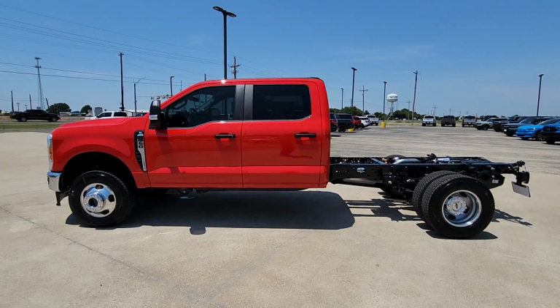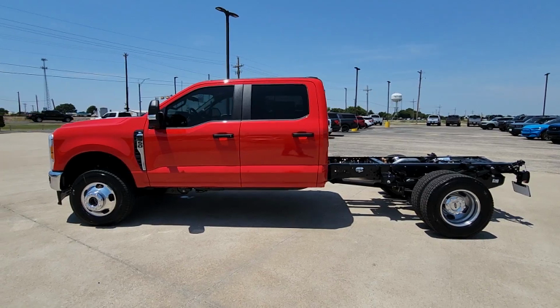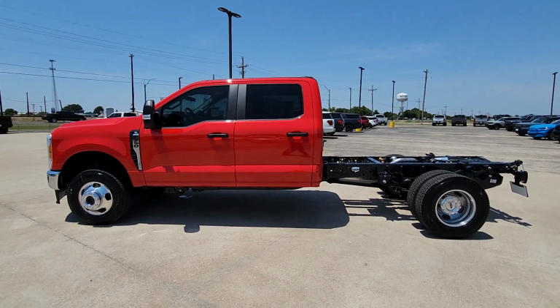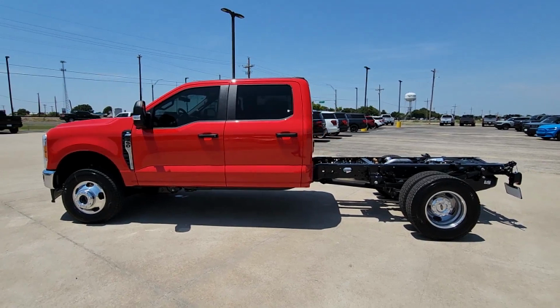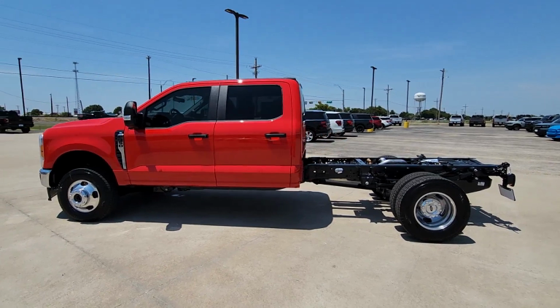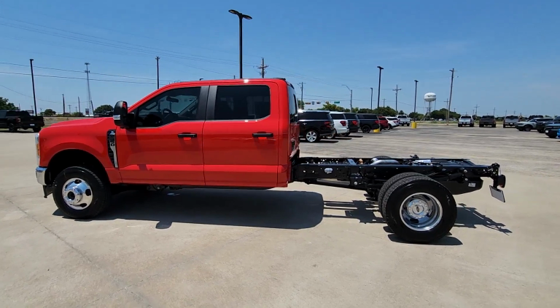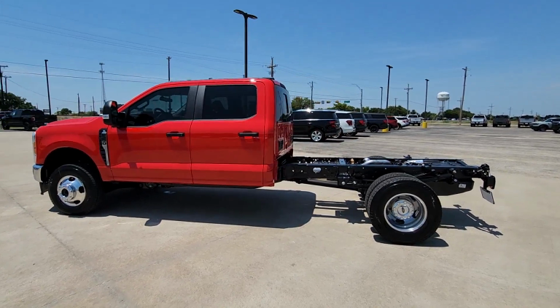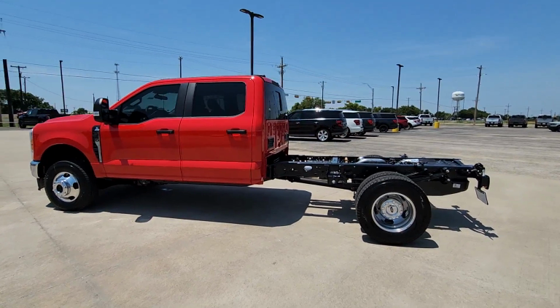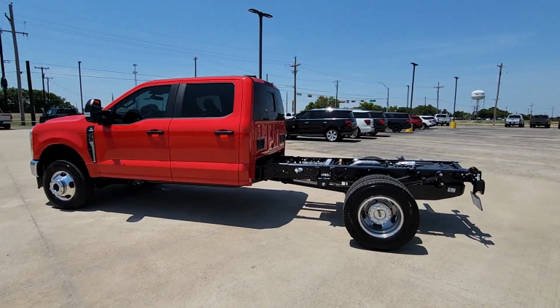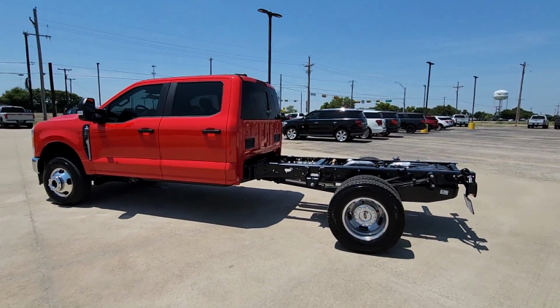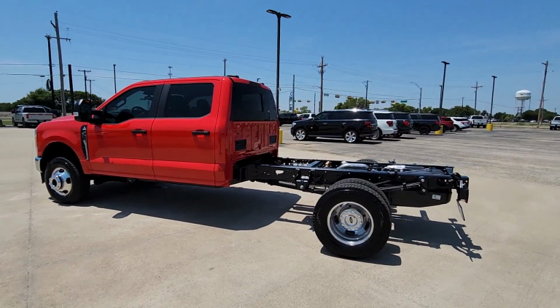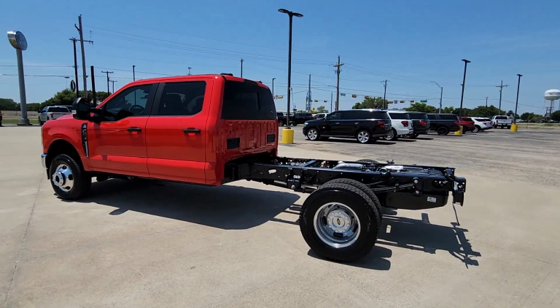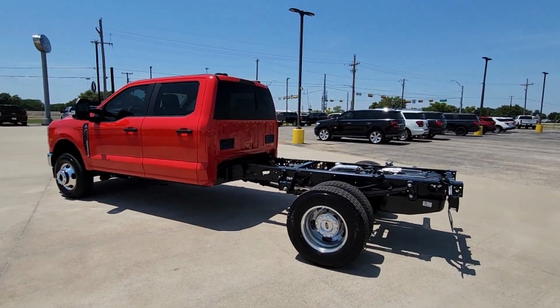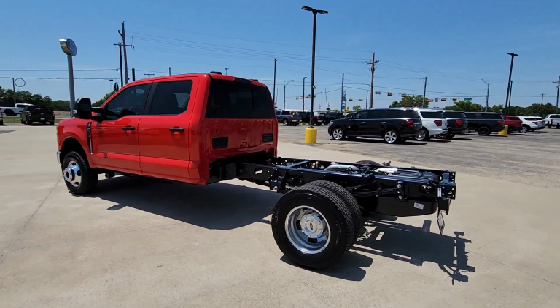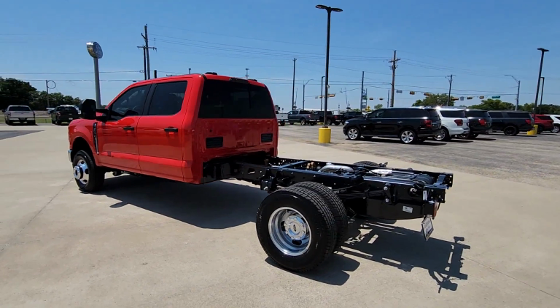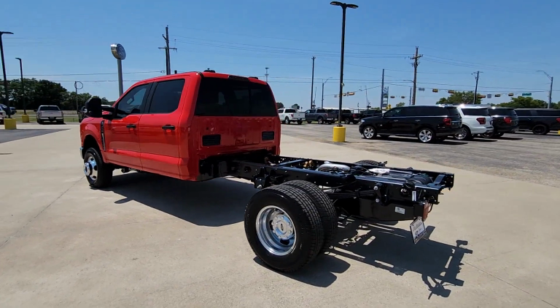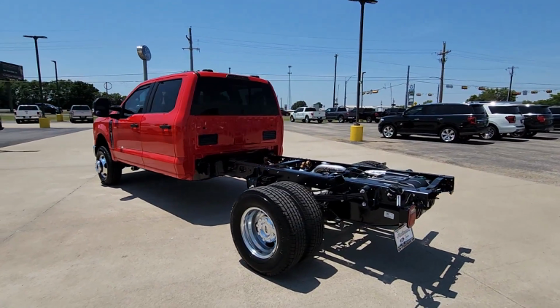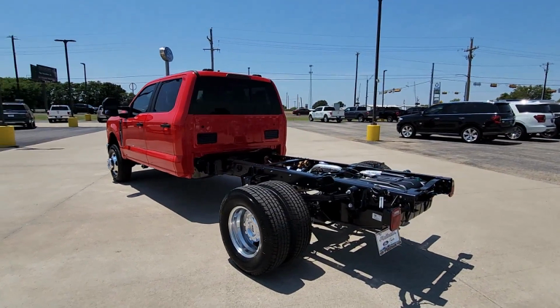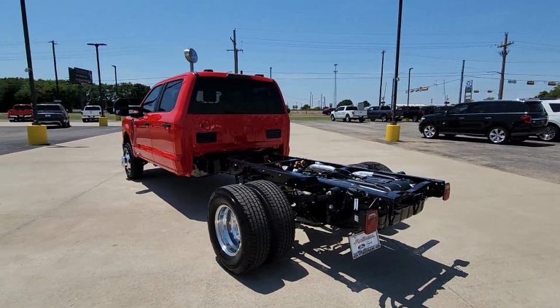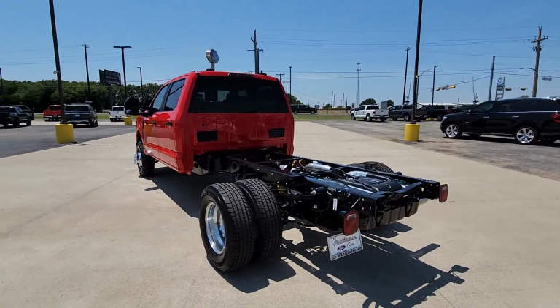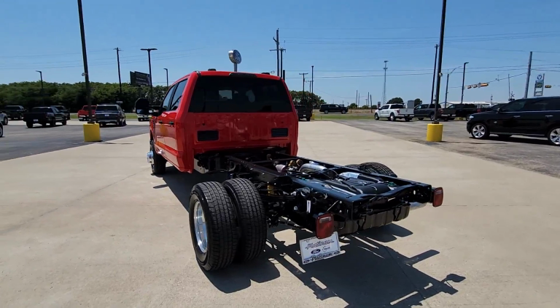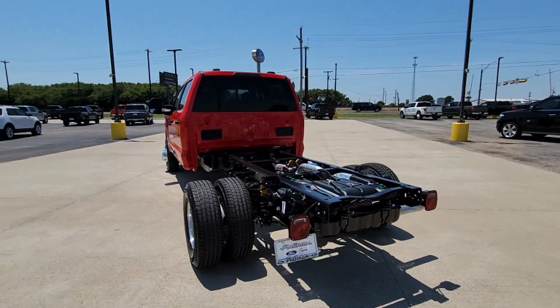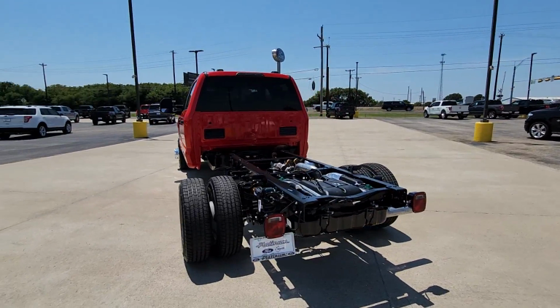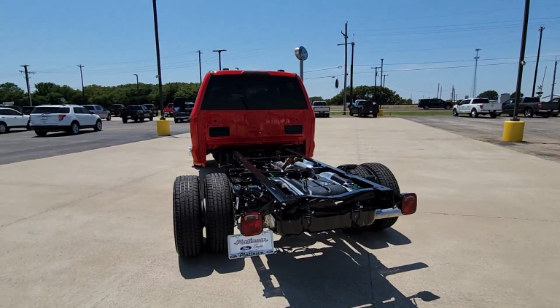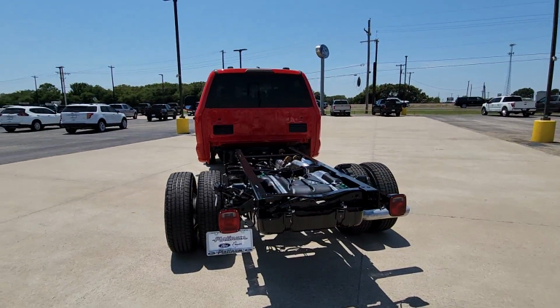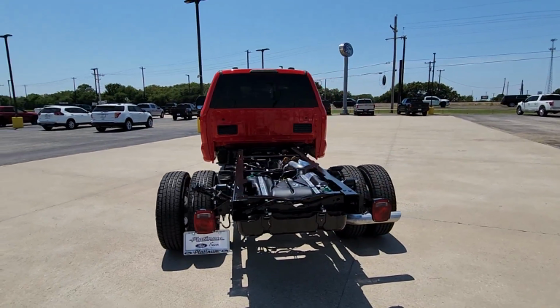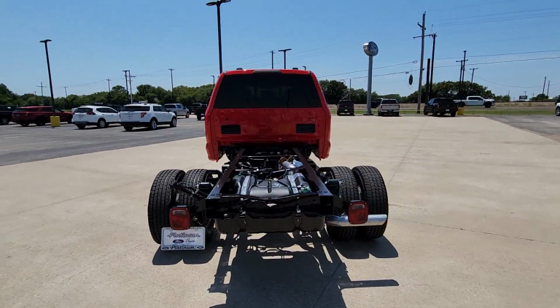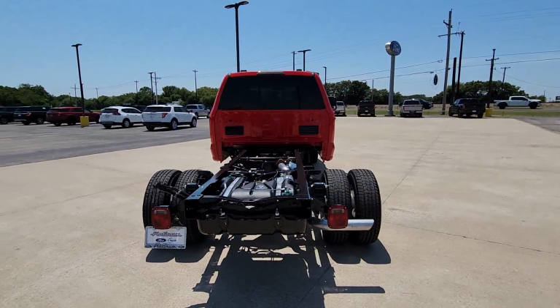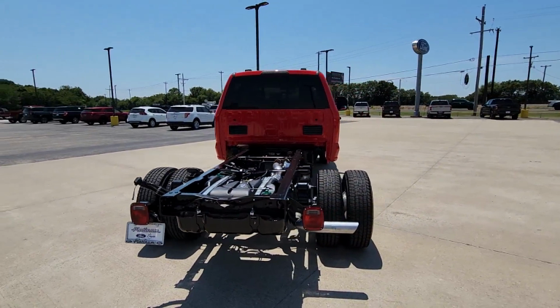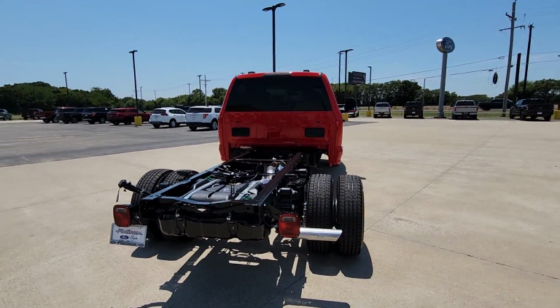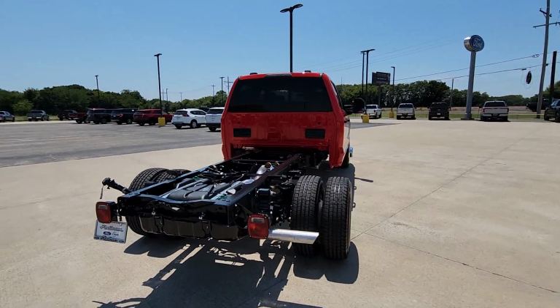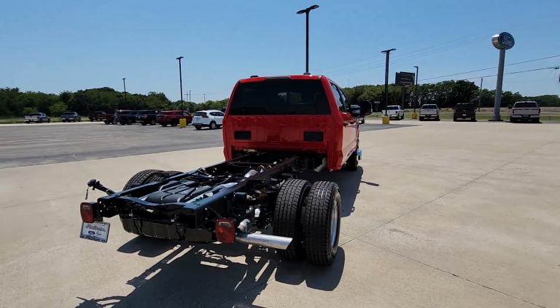Get acquainted with the 2023 Ford Super Duty. Take on the toughest jobs with confidence in this fully capable Super Duty.